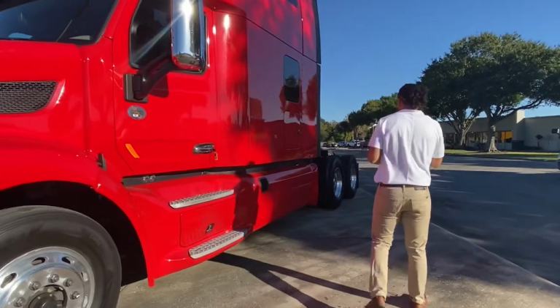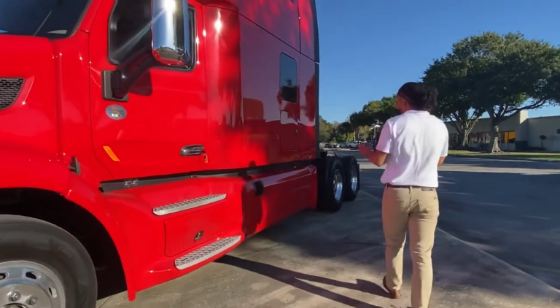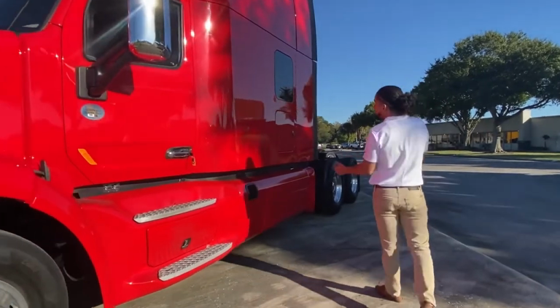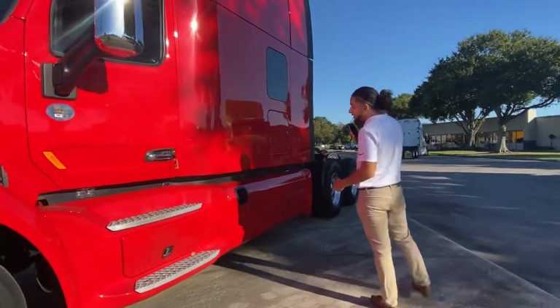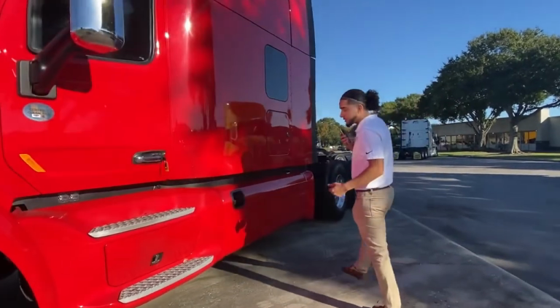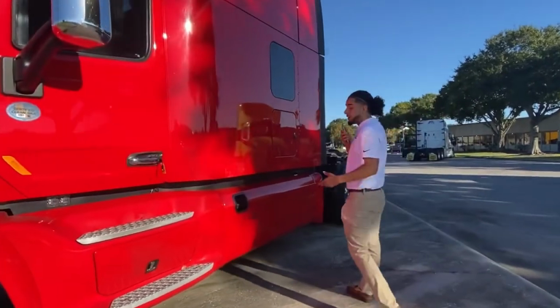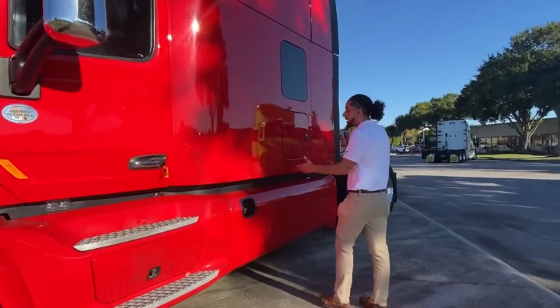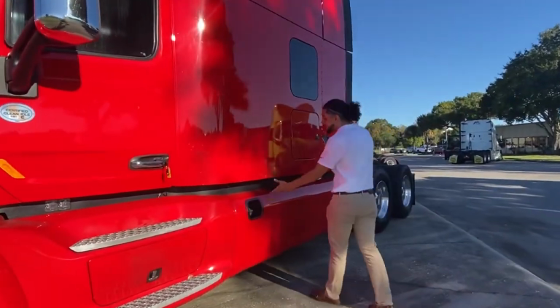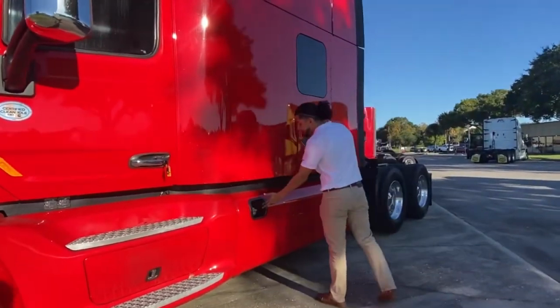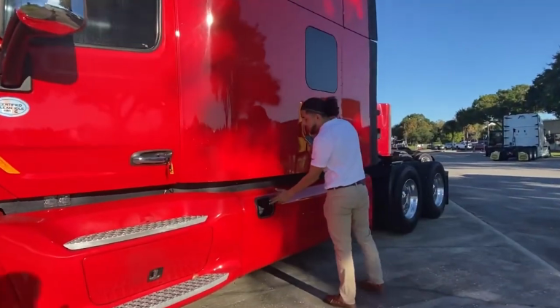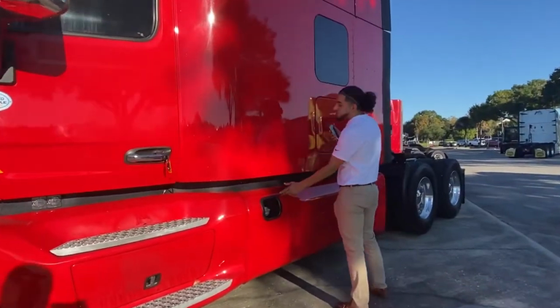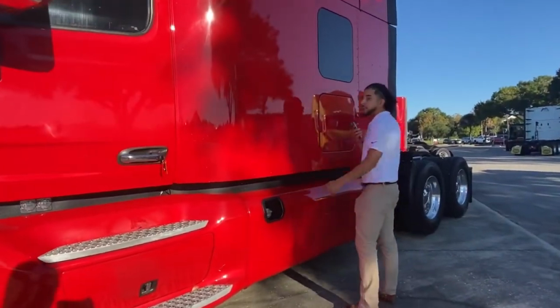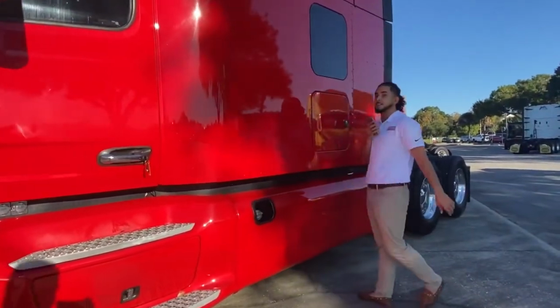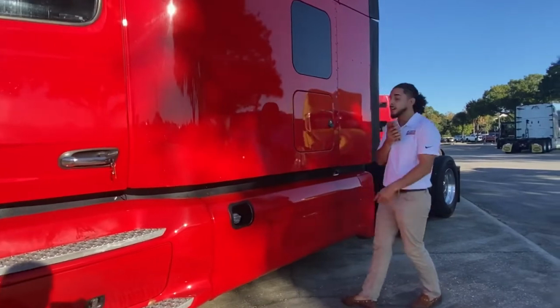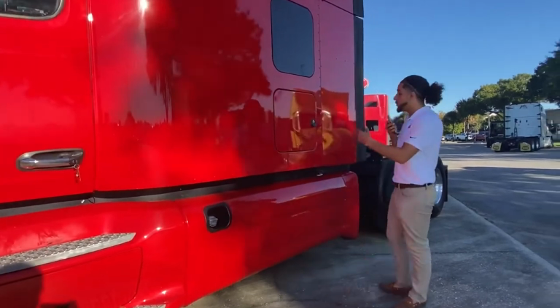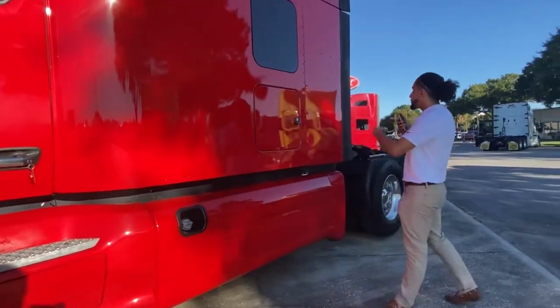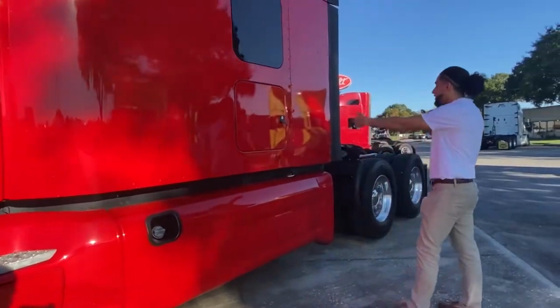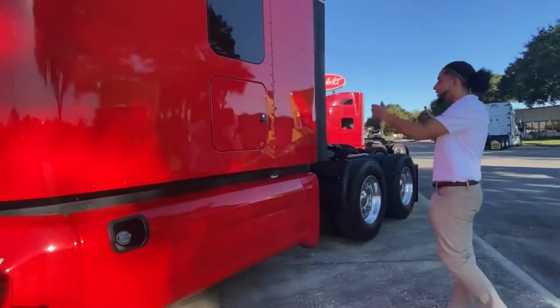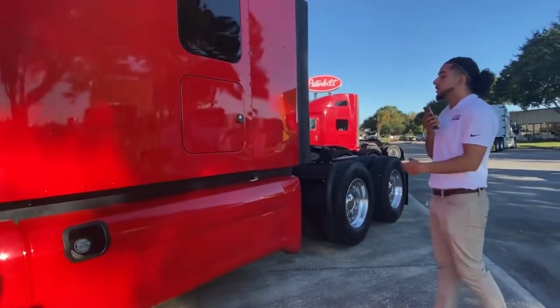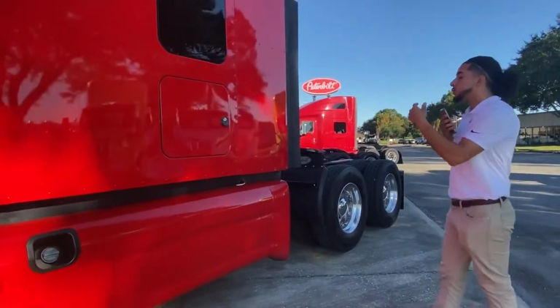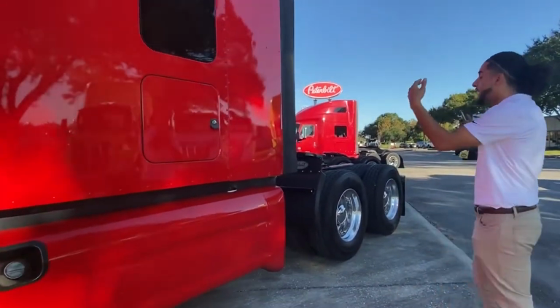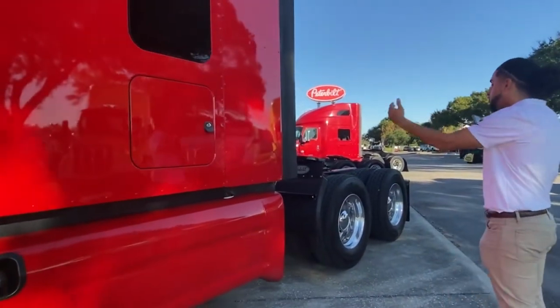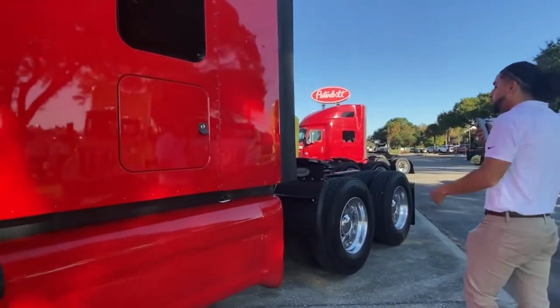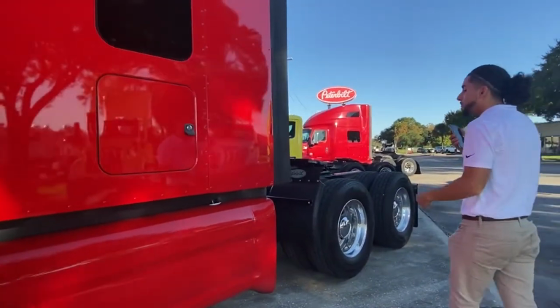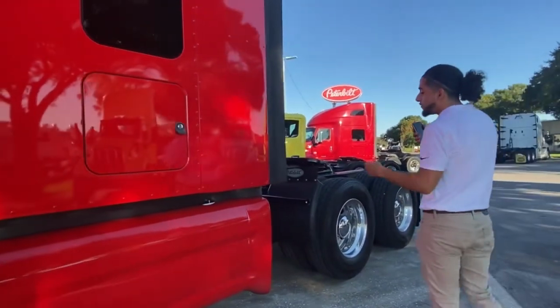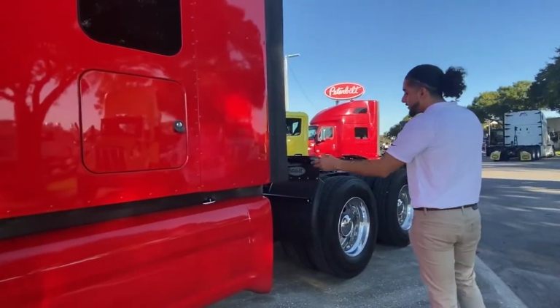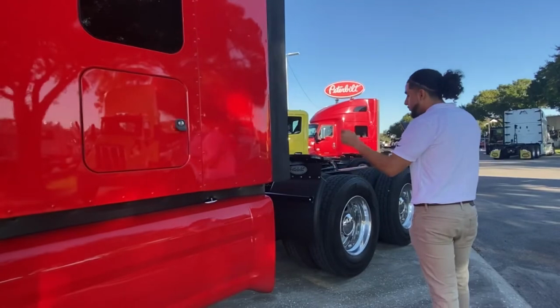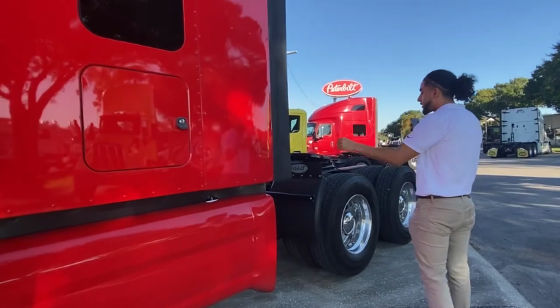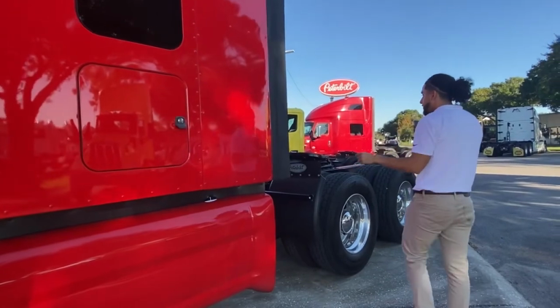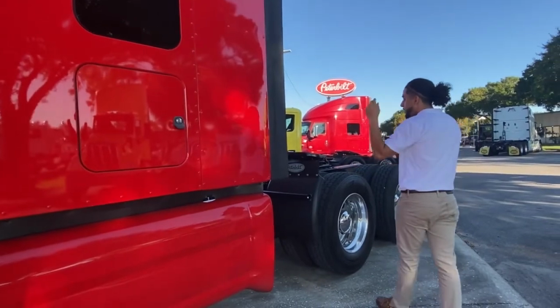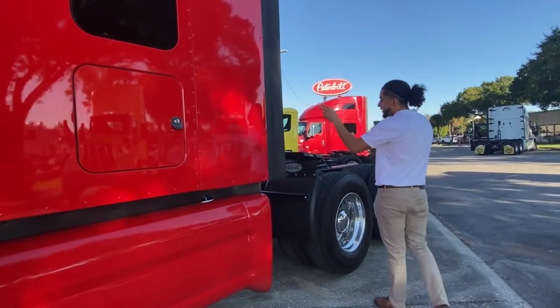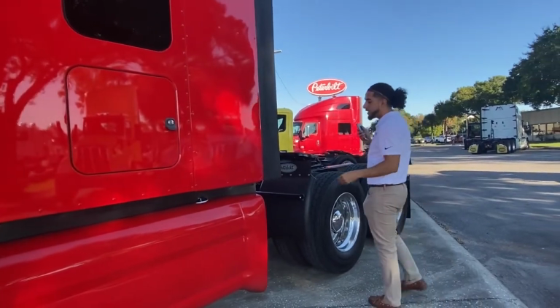Now I know you can't see it, but we have a DEF tank right here — 20 gallons — and on both sides we've got 125 diesel gallons on each side.